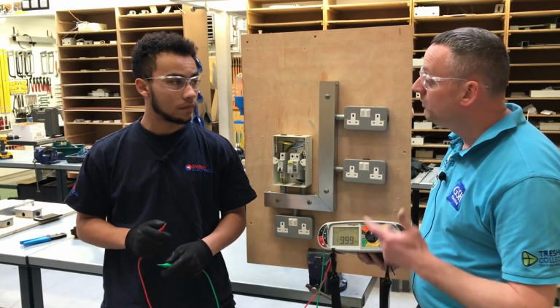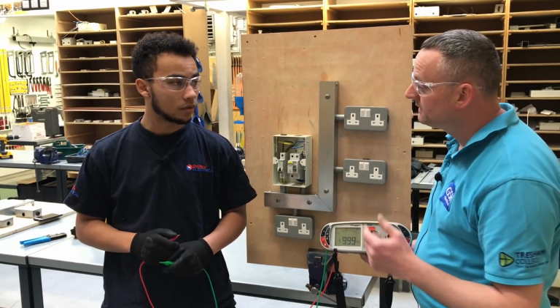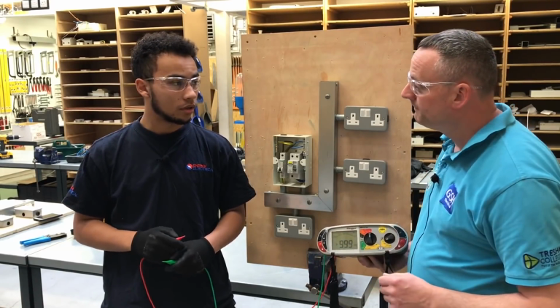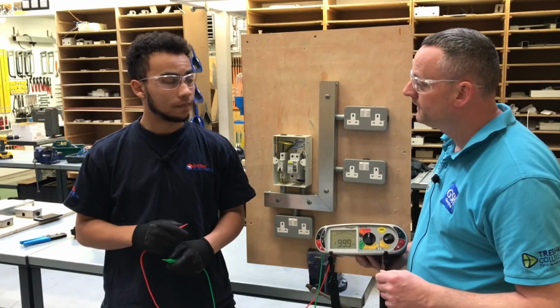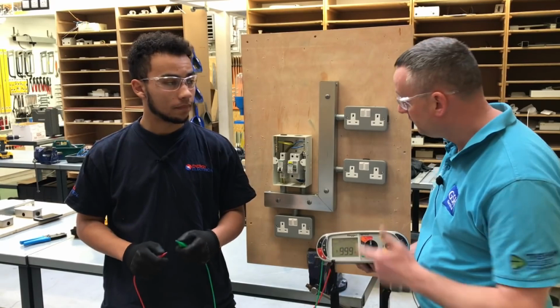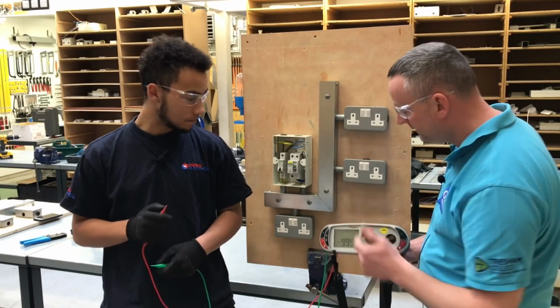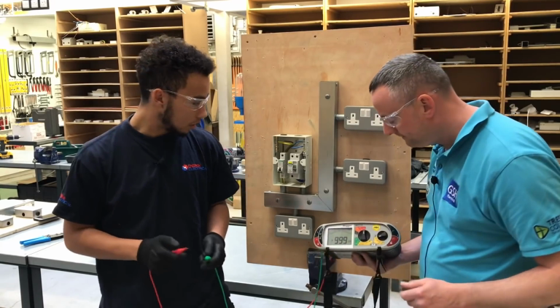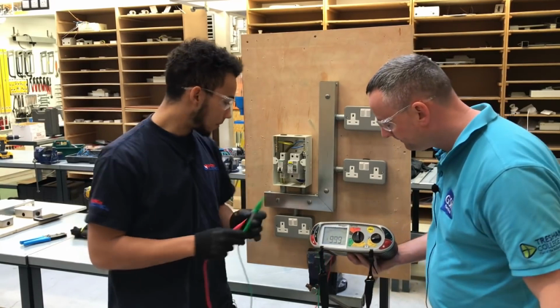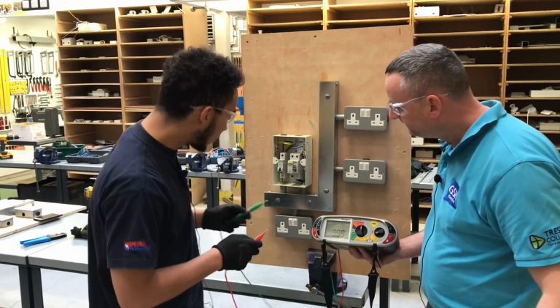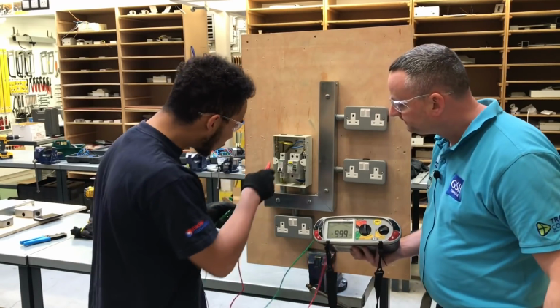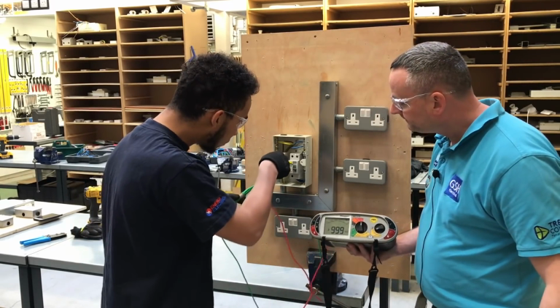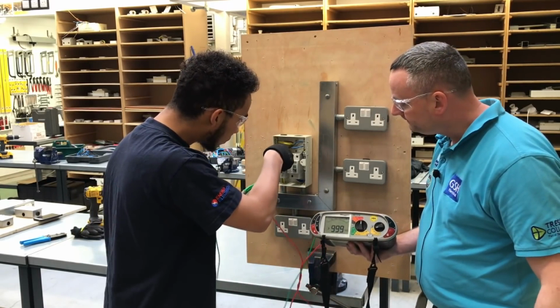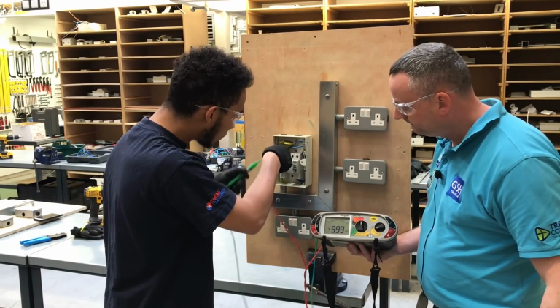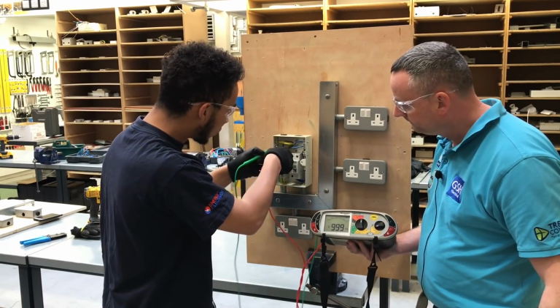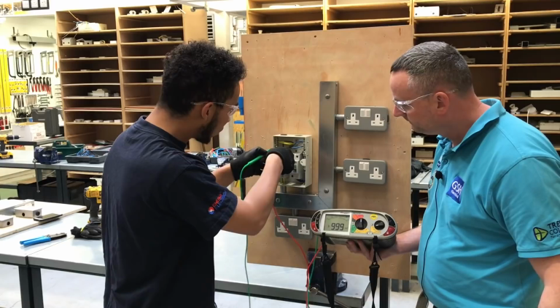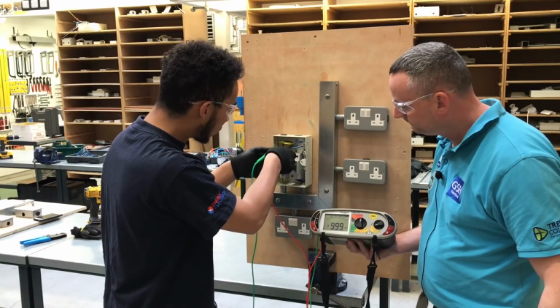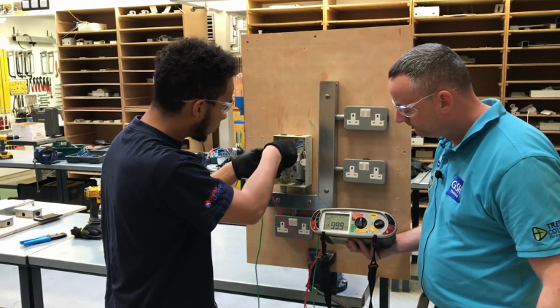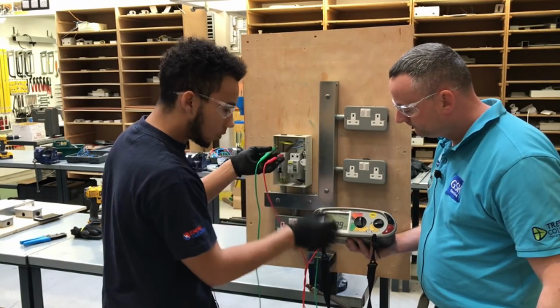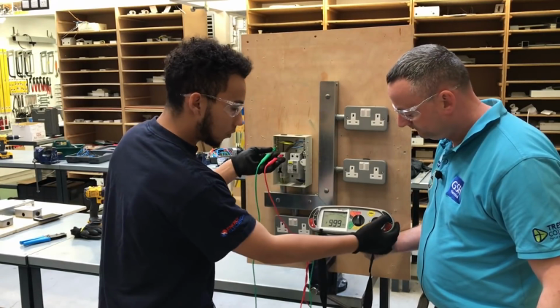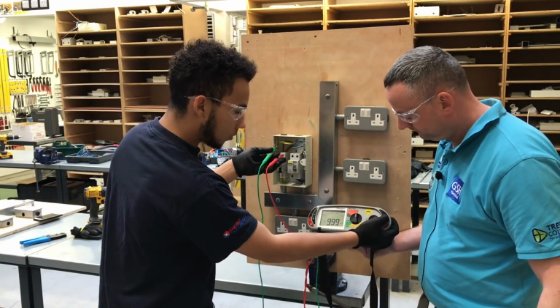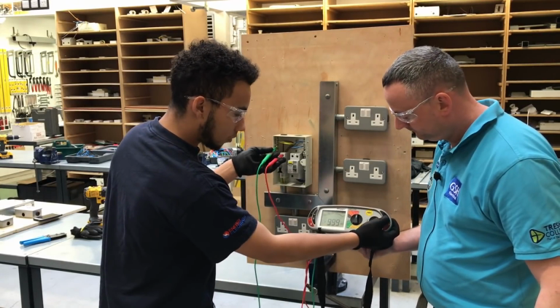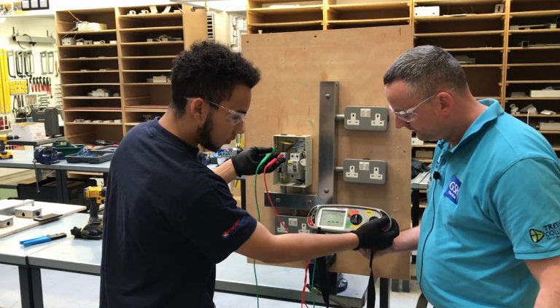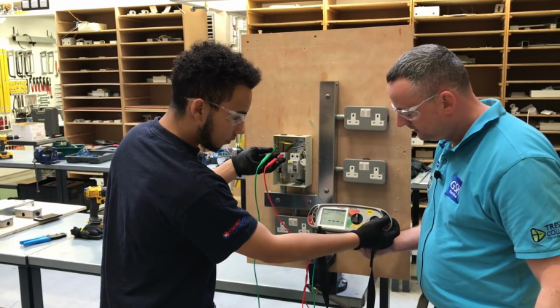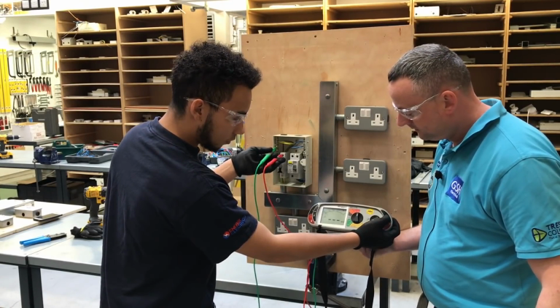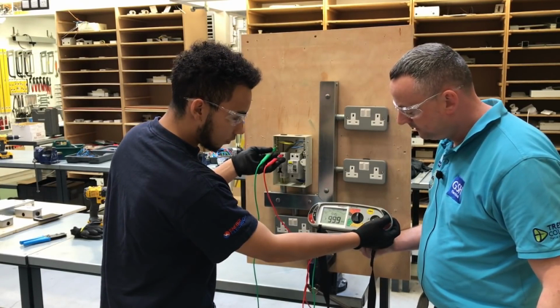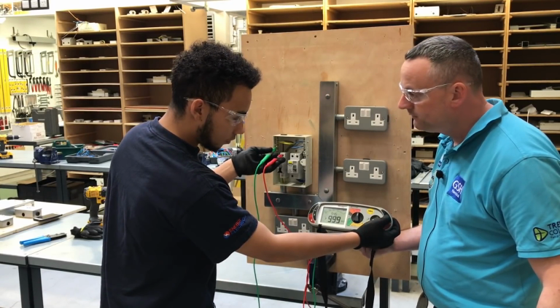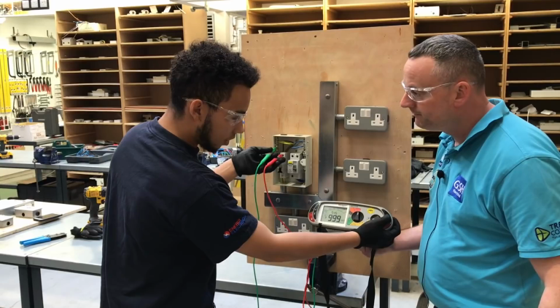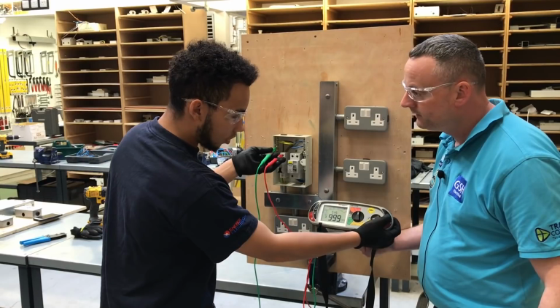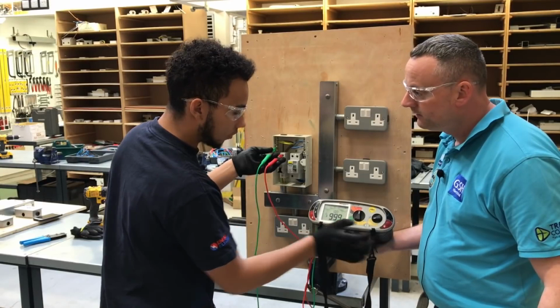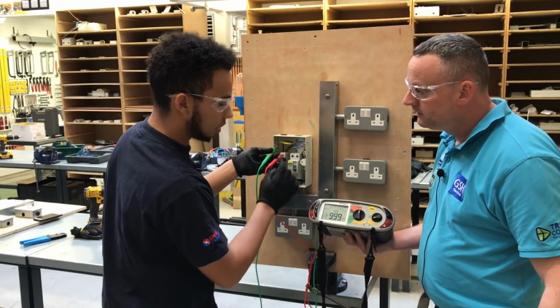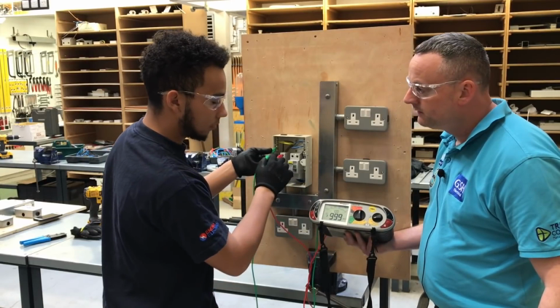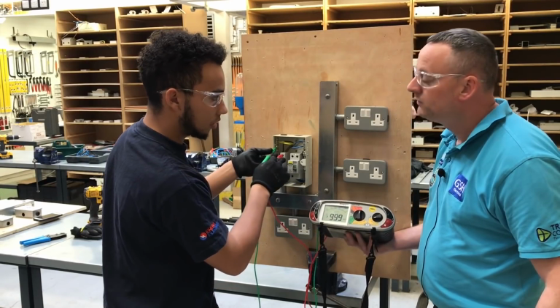What does mega stand for? Million. Shall we carry out the test? Can you tell us what reading you've got? I've got over 999 megaohms.